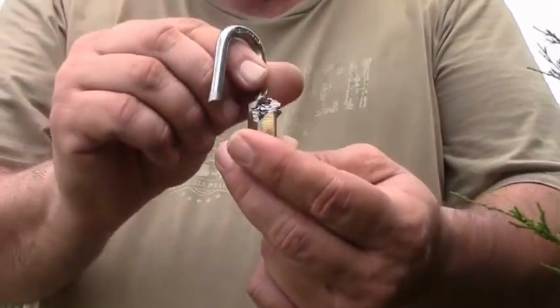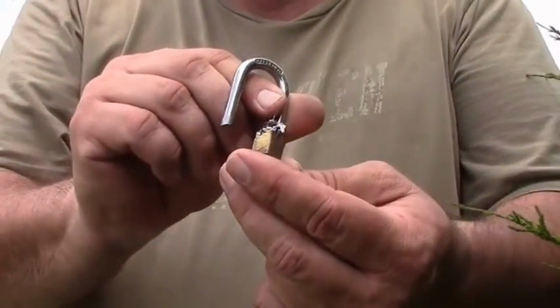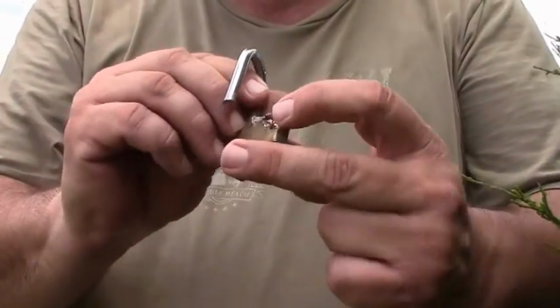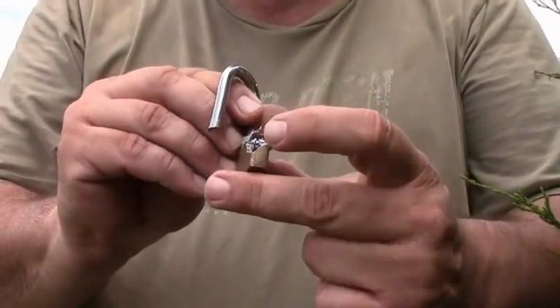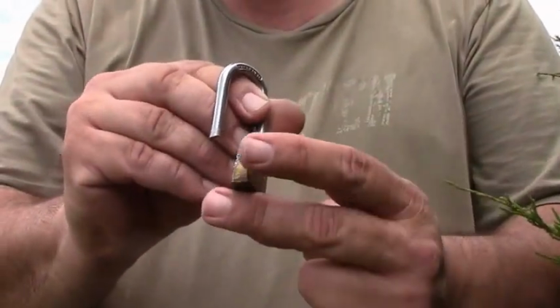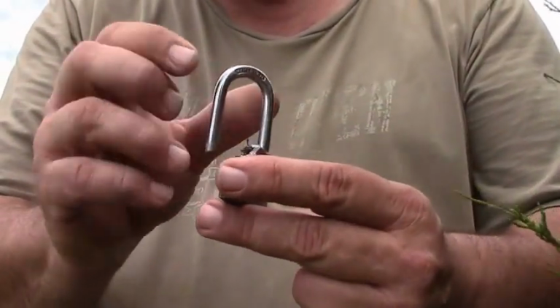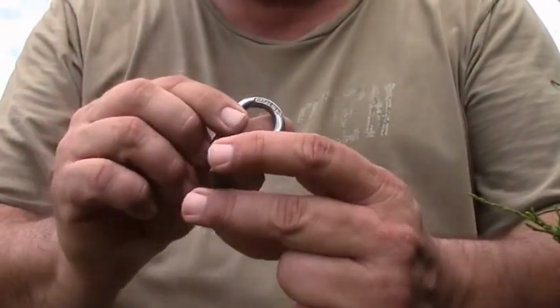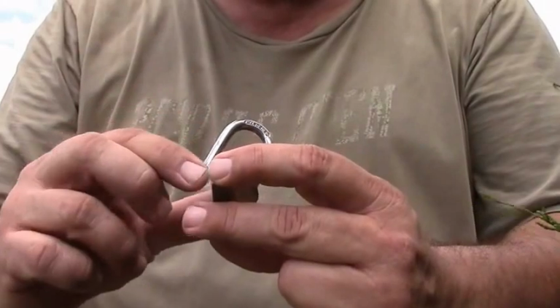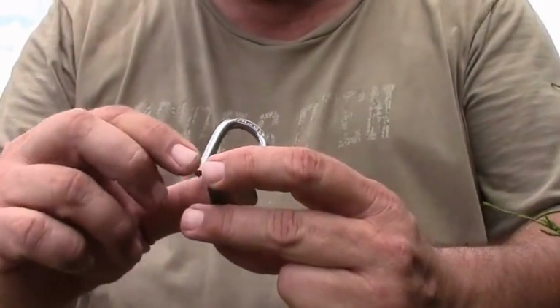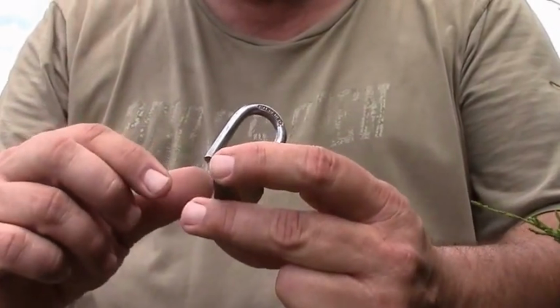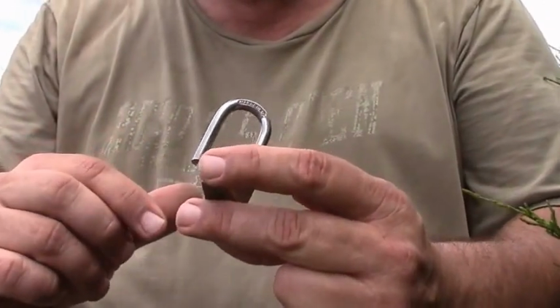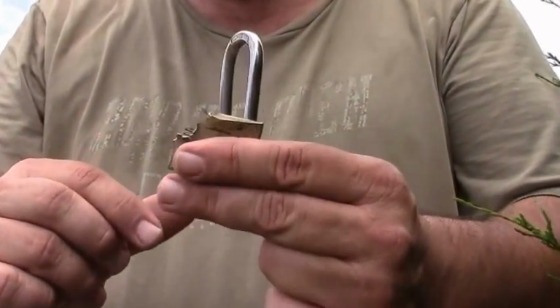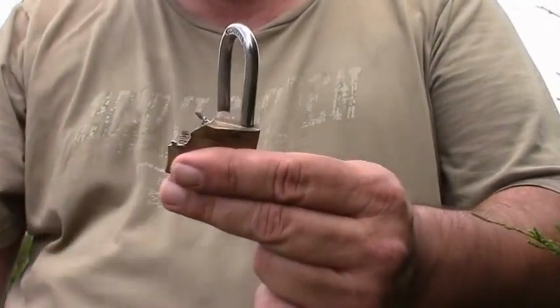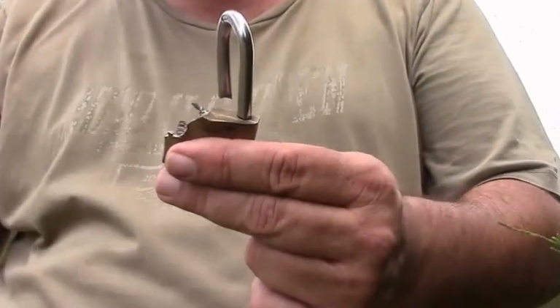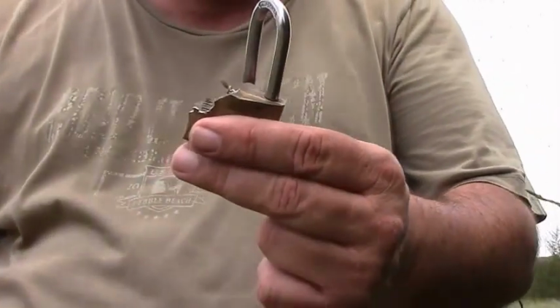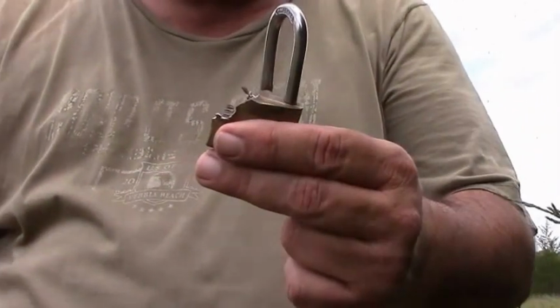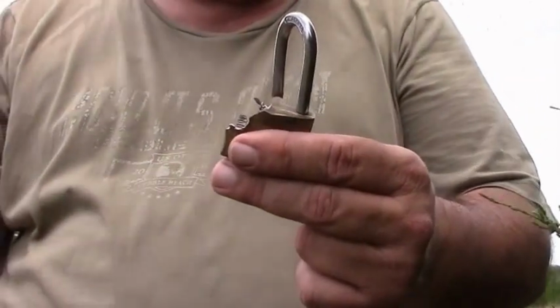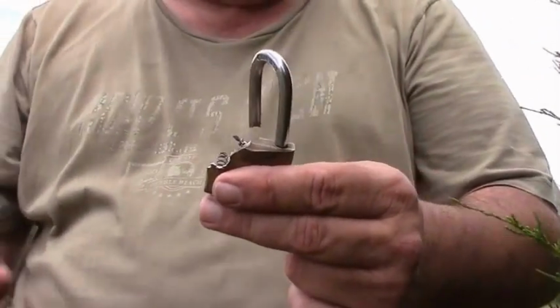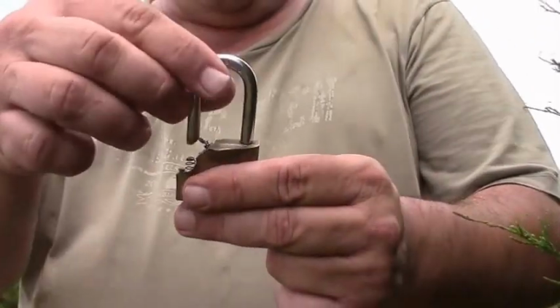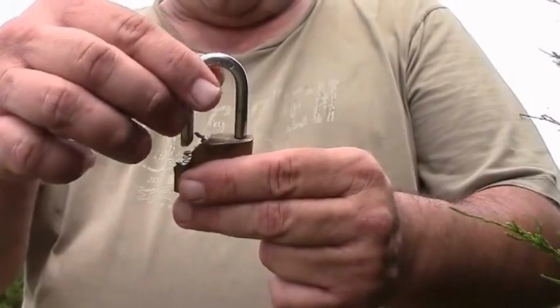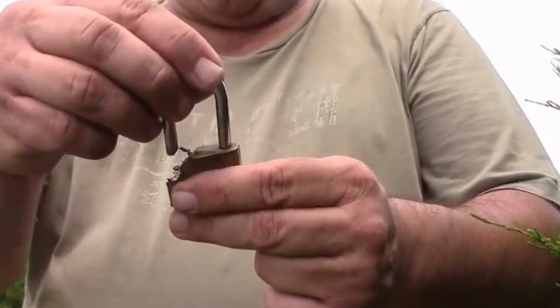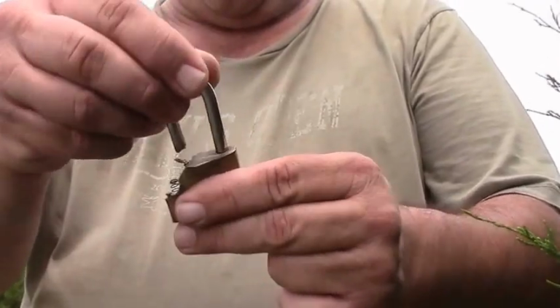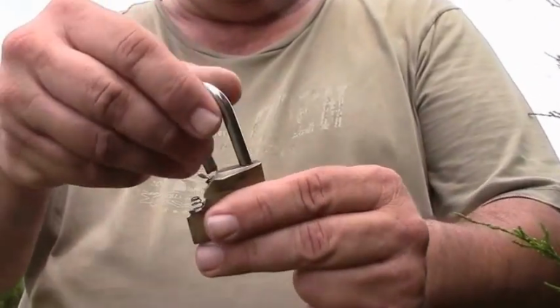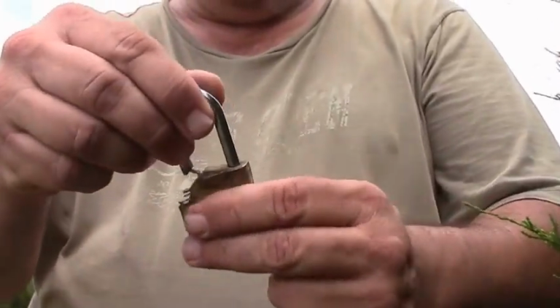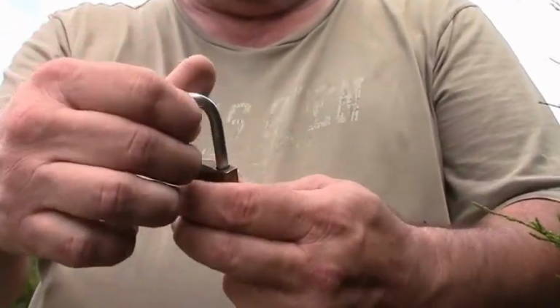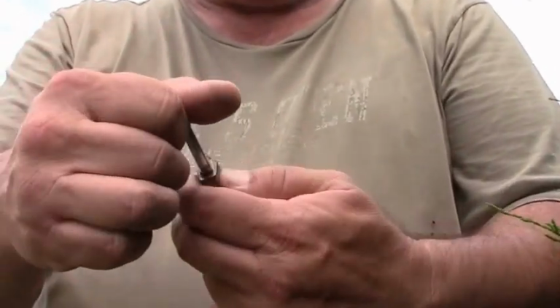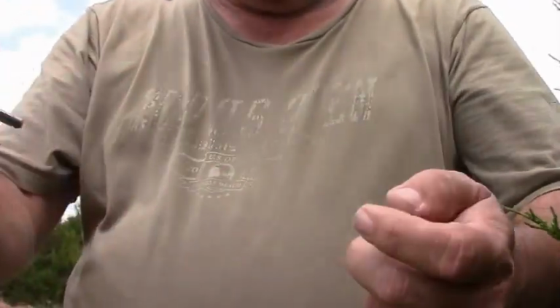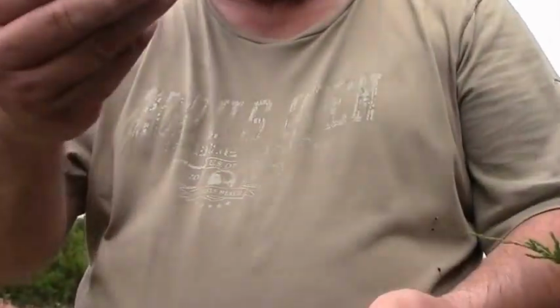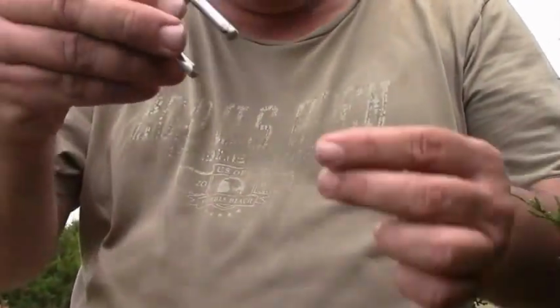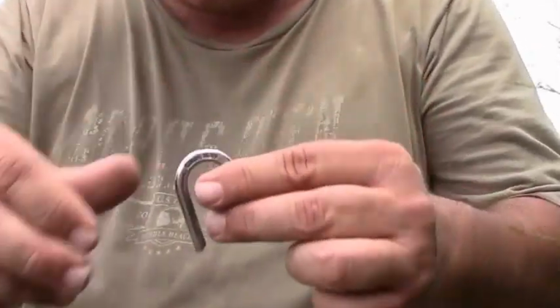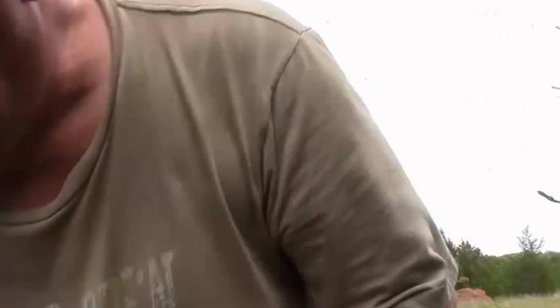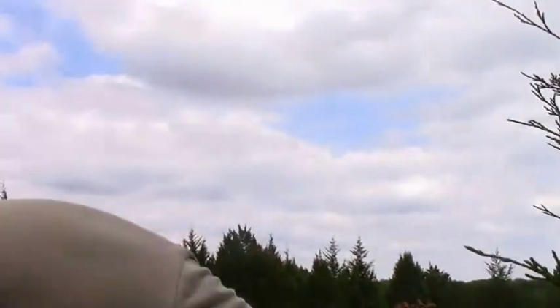It looks like just regular pot metal, nothing too exciting for it. It wasn't a very expensive lock or a very high-quality lock. The one shackle just fell out.